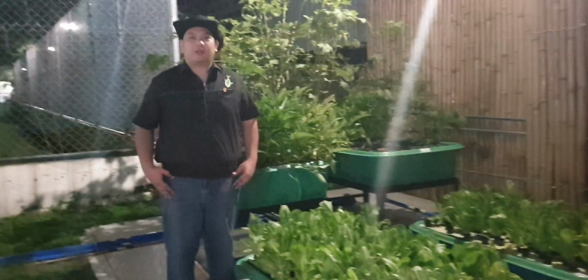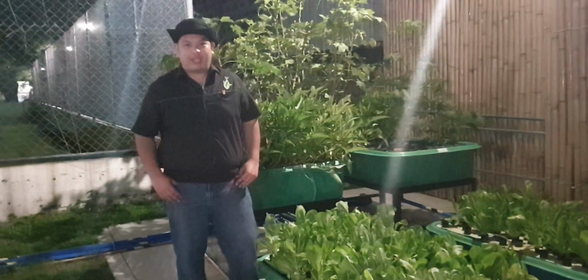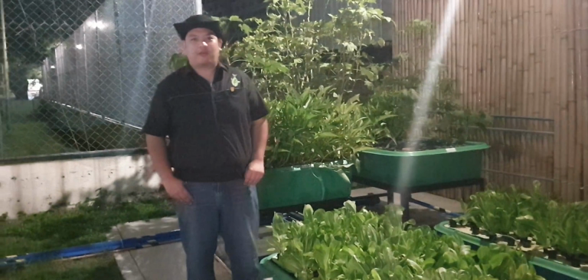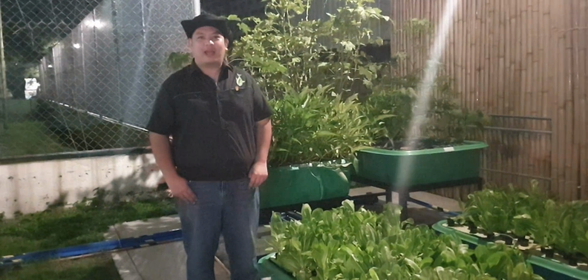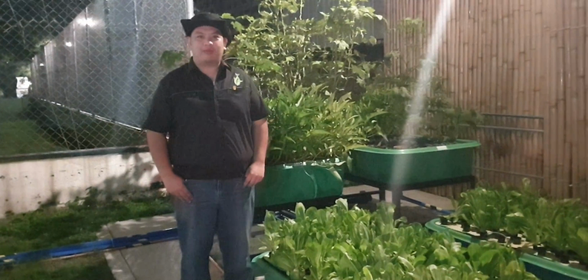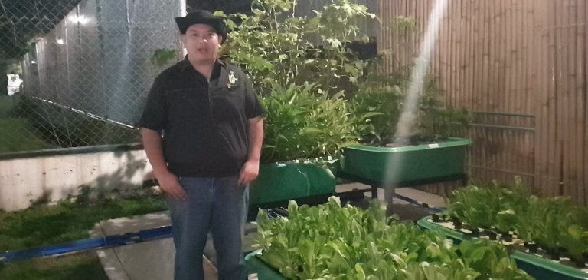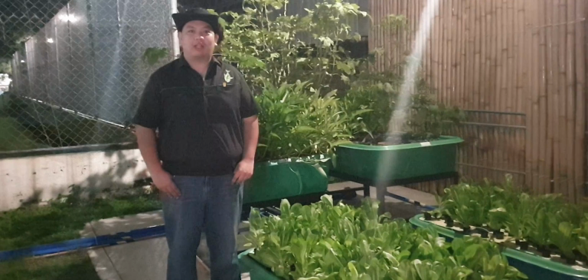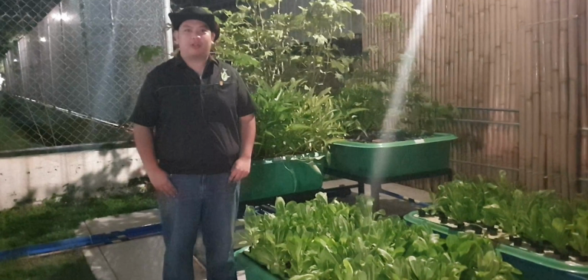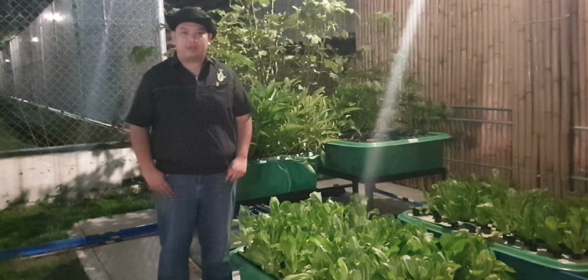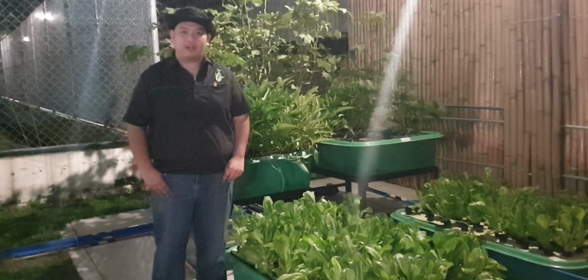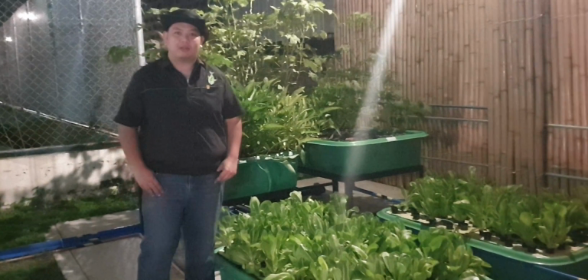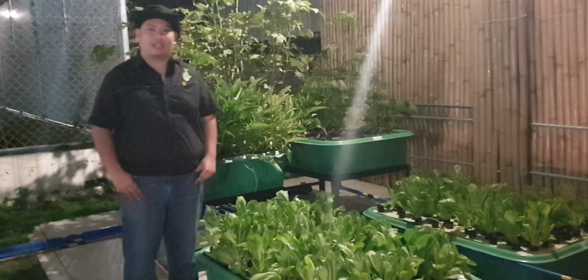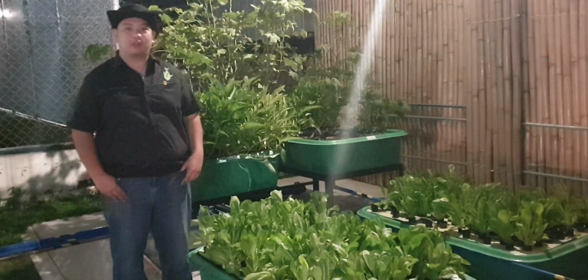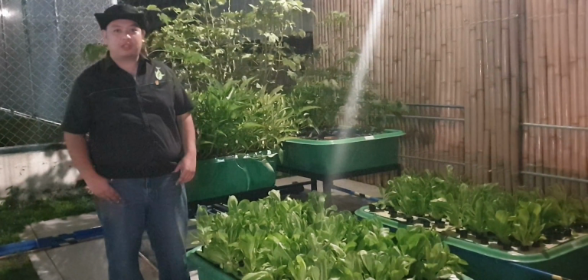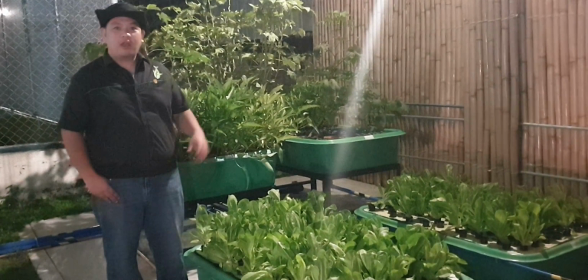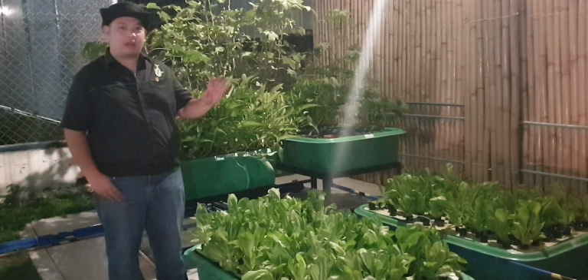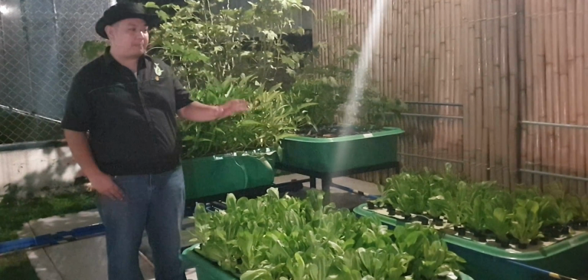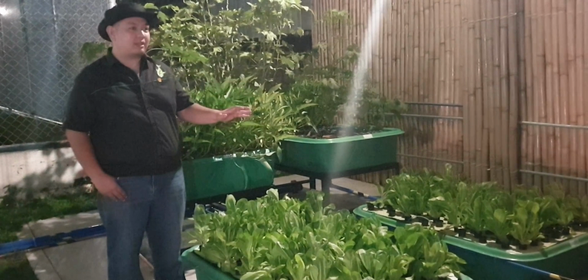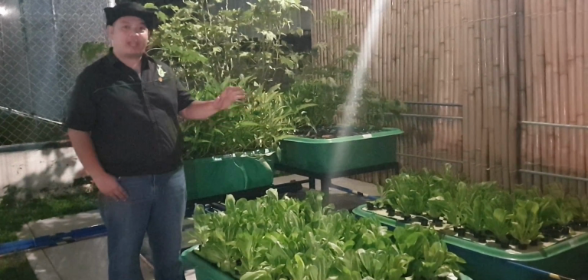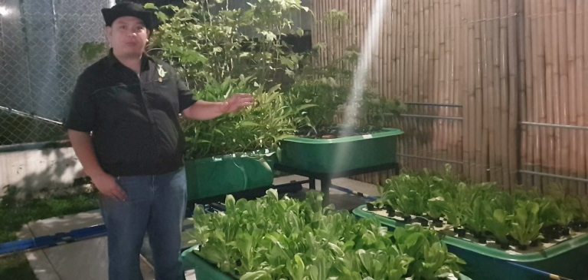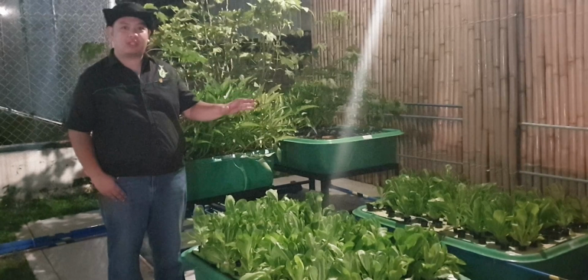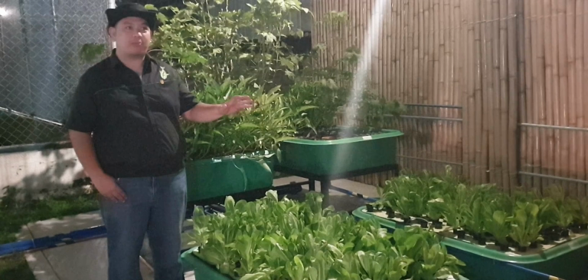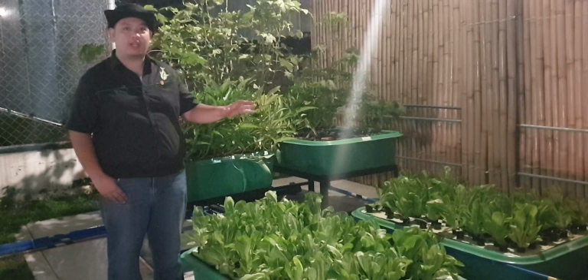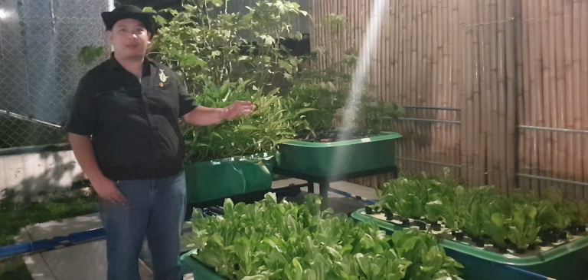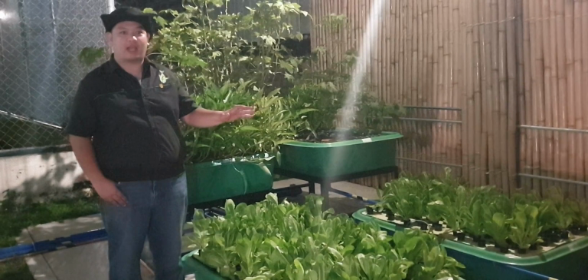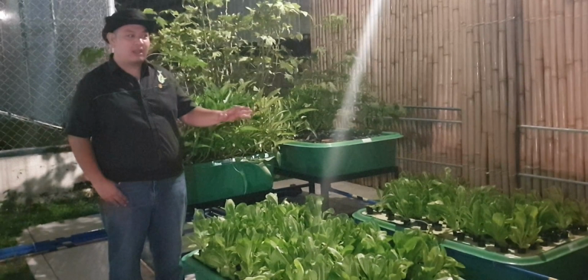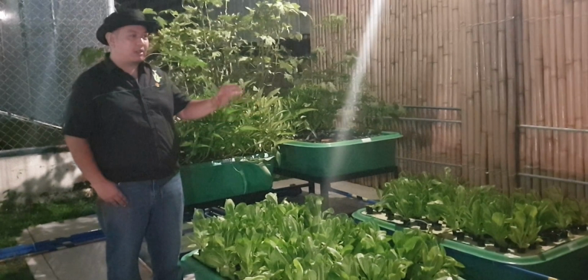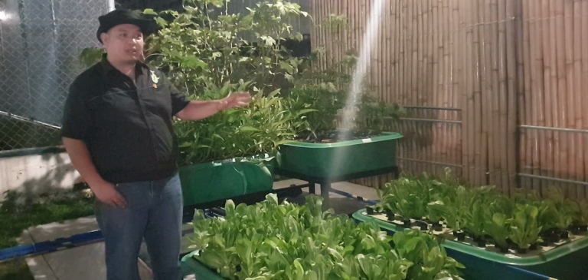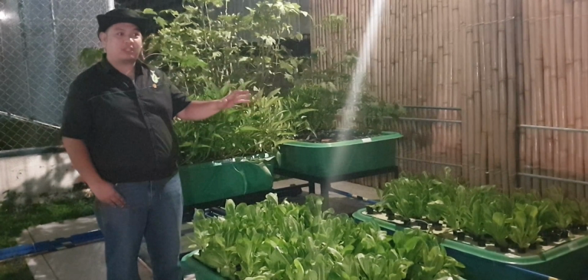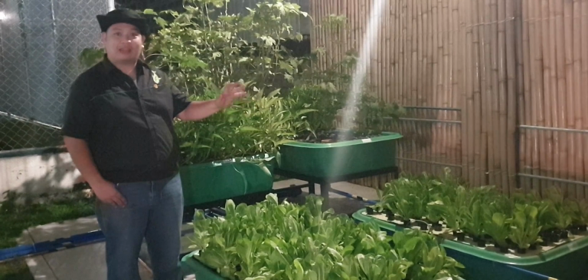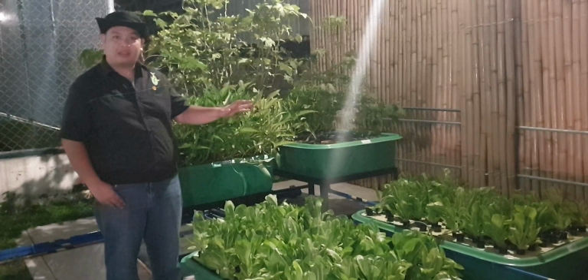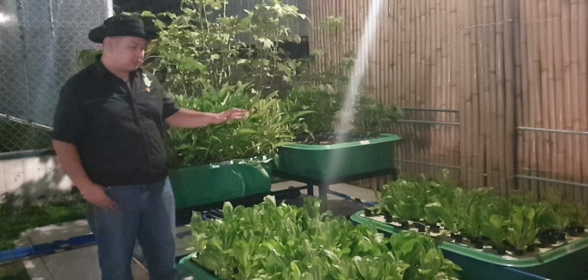Good day to everyone. I'm Mad Bantamad and welcome to another video here at Madondo's channel. For today's video, we are going to update a 10-grow-bed system somewhere here in Paranaque. We're going to look at the system at night.